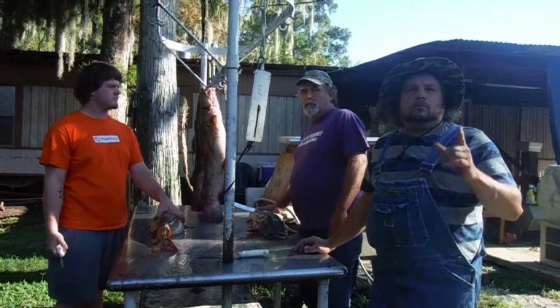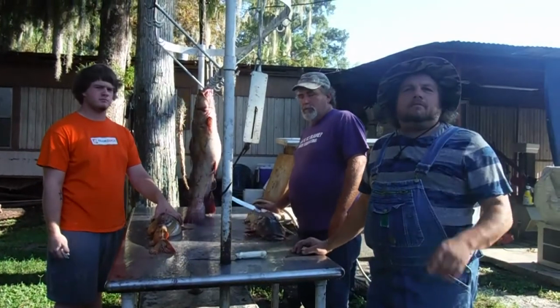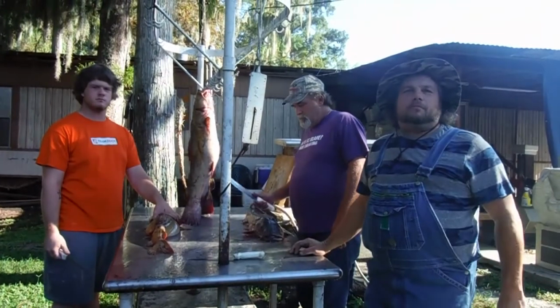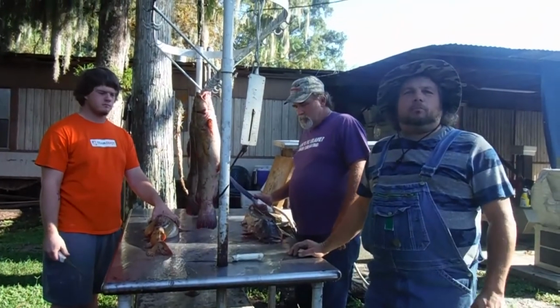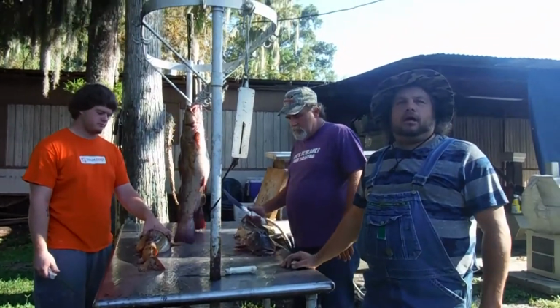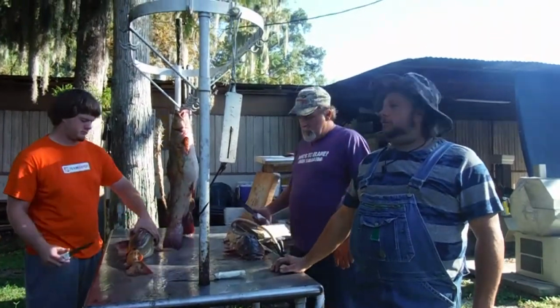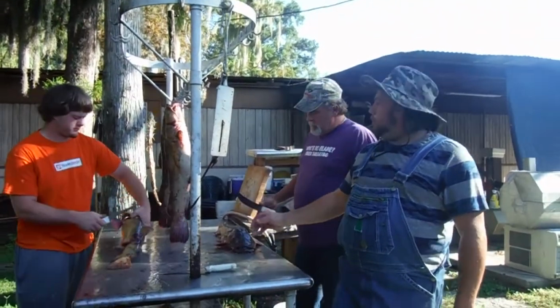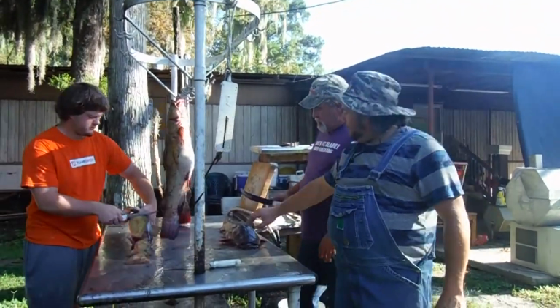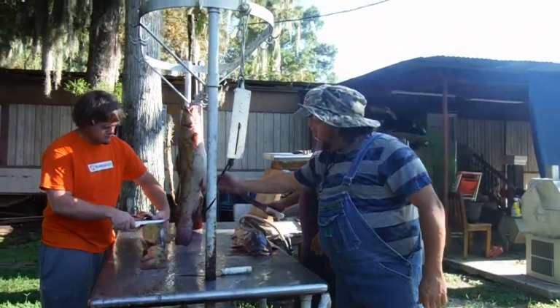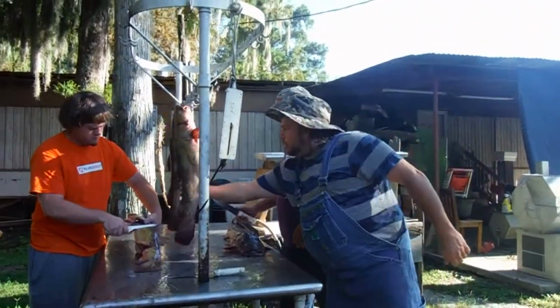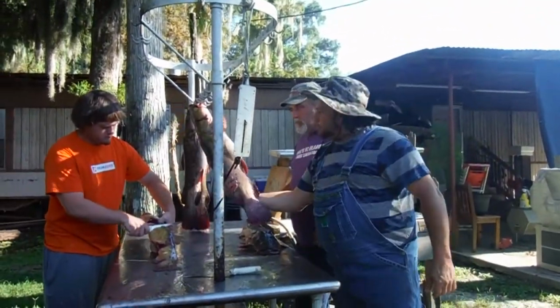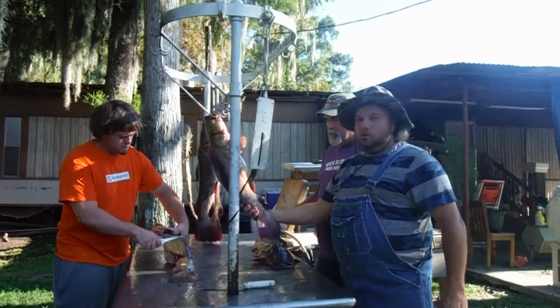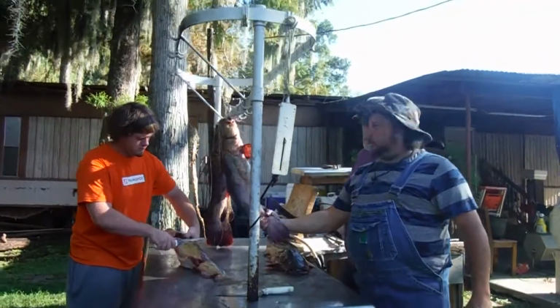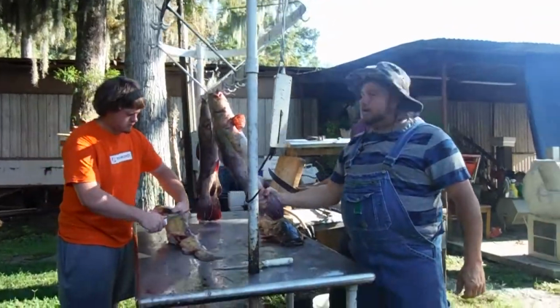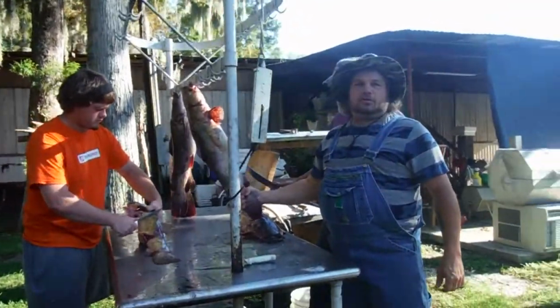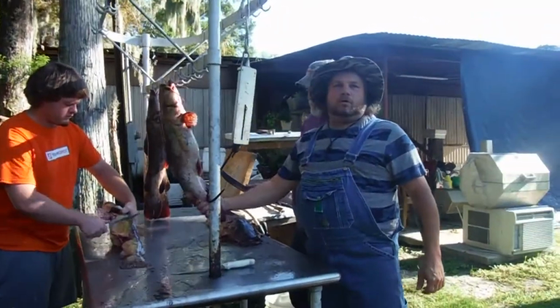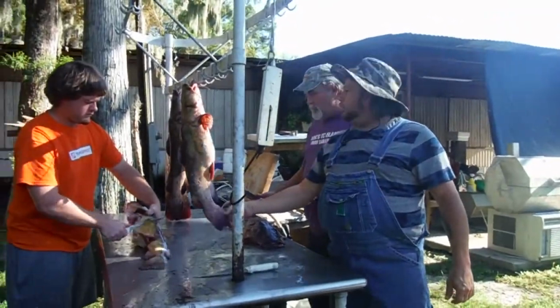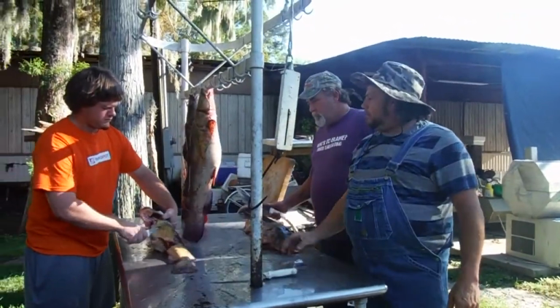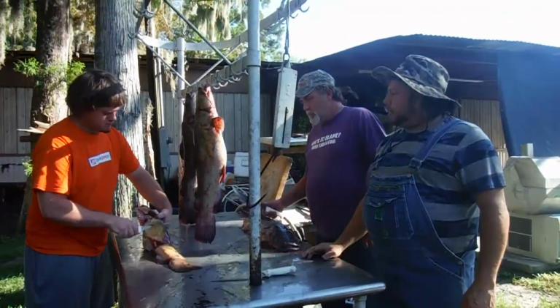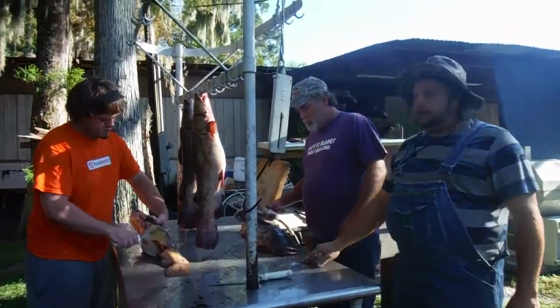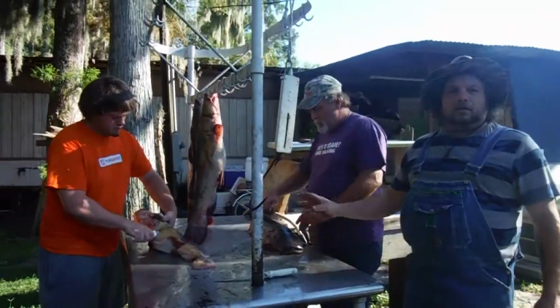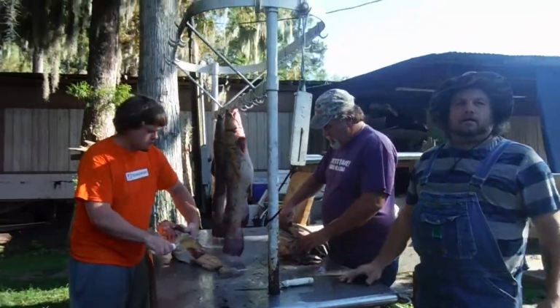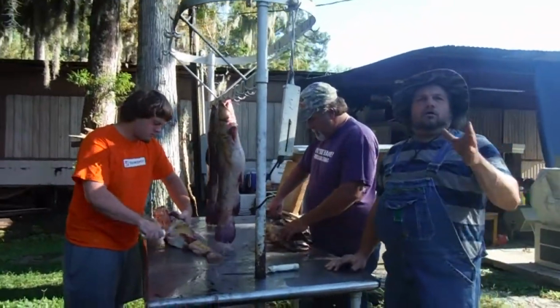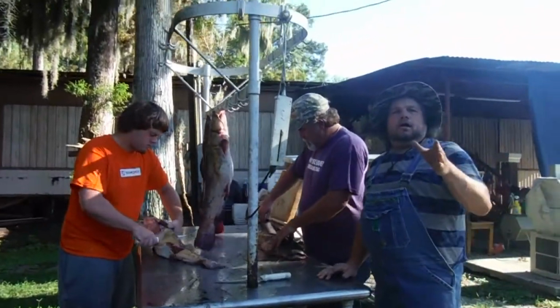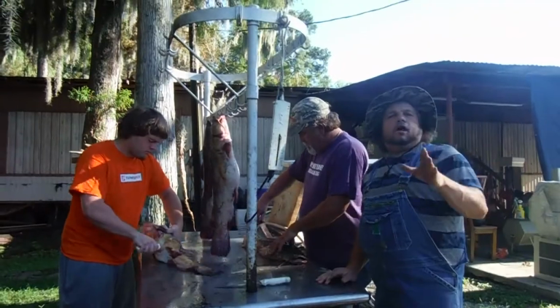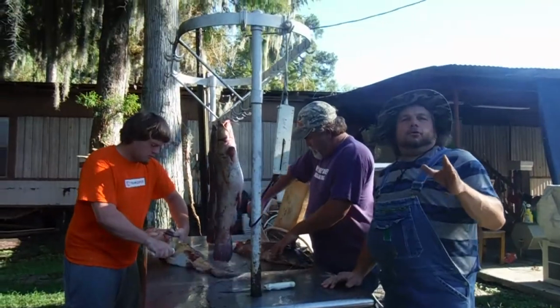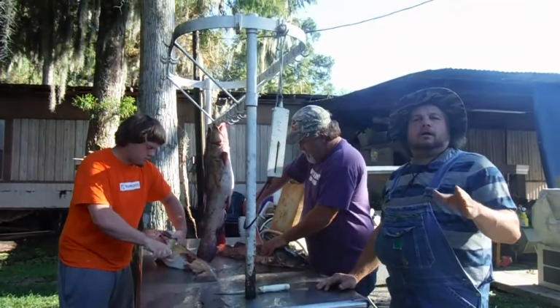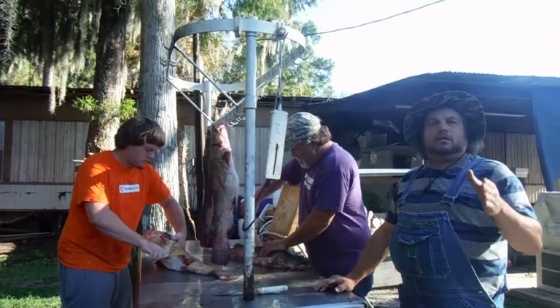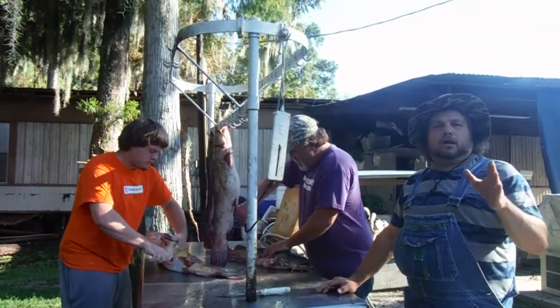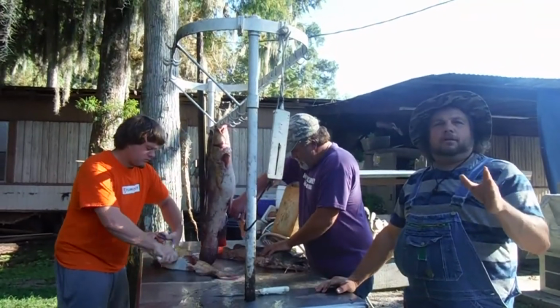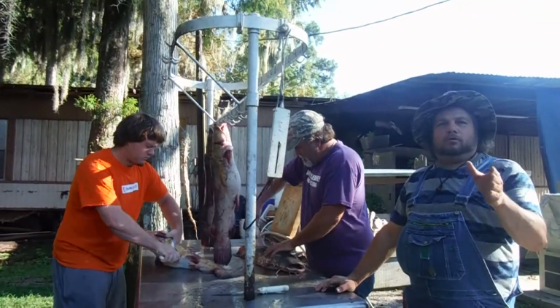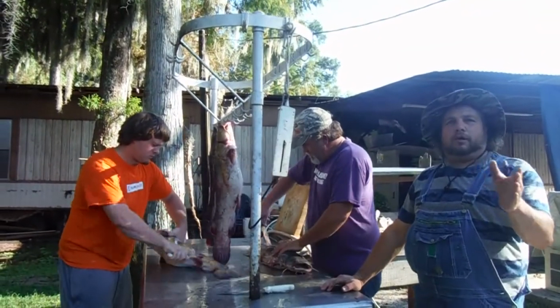Good morning everybody from Peemaw Bay Shack. We've been out fishing — got some big old goujon catfish here this morning. We've got about six or eight of them here, they're cleaning them out here. A lot of people do know how to clean these things, but there's a lot of people that don't. We're going to show you right quick.